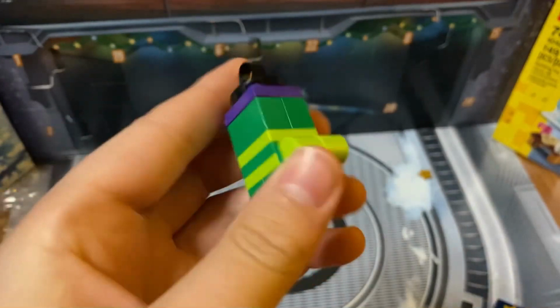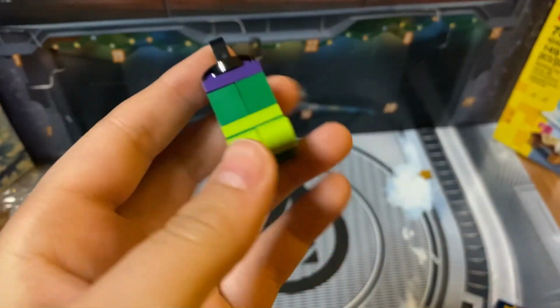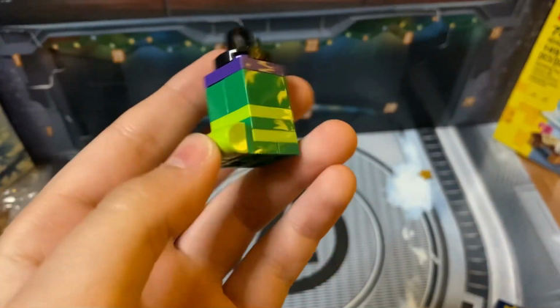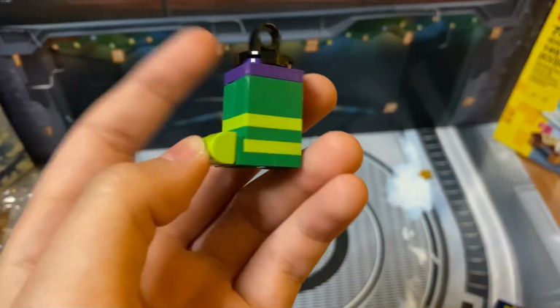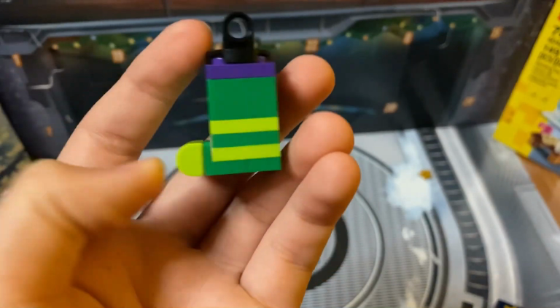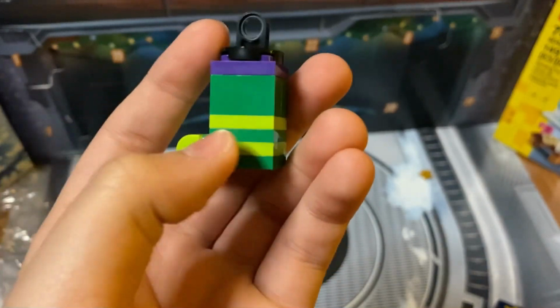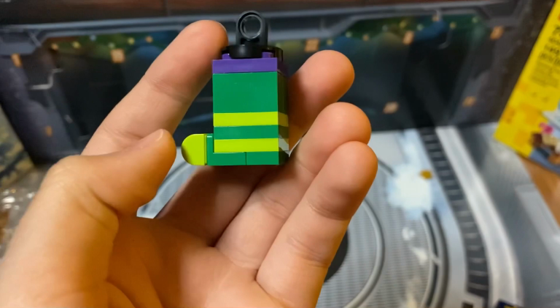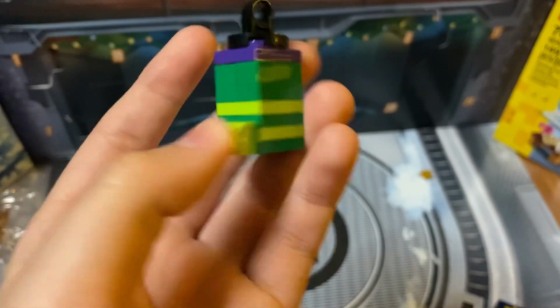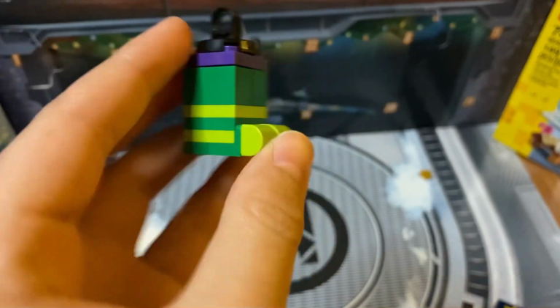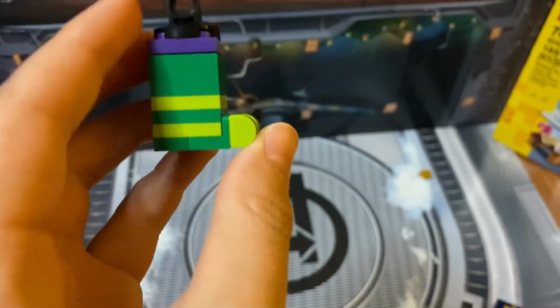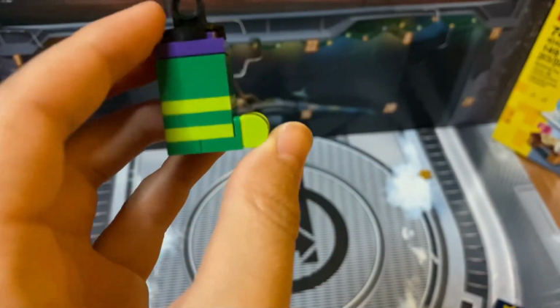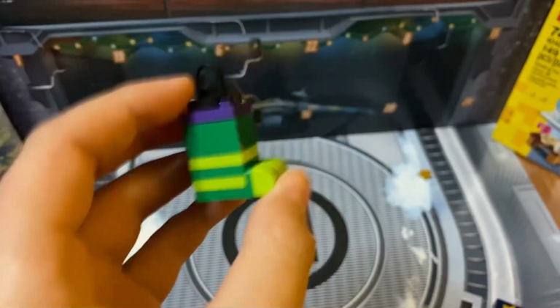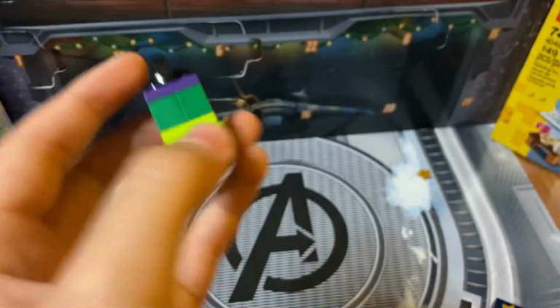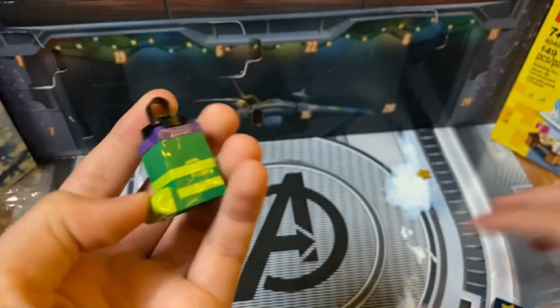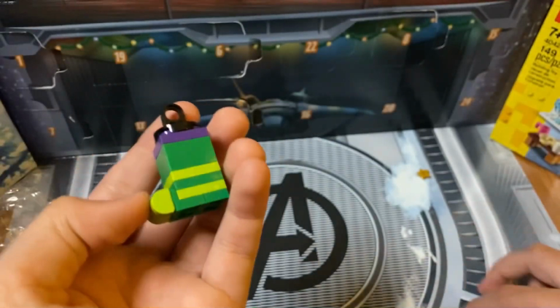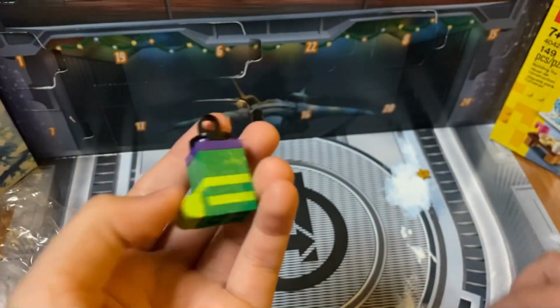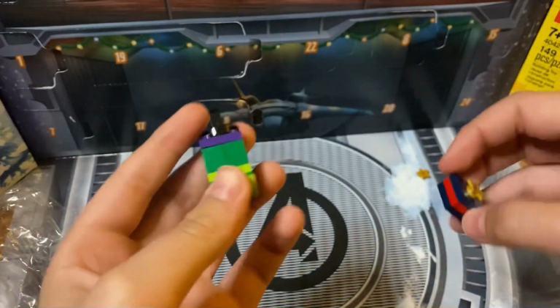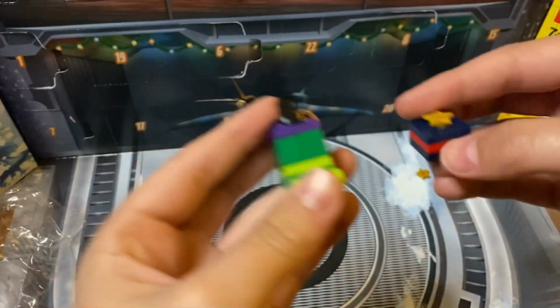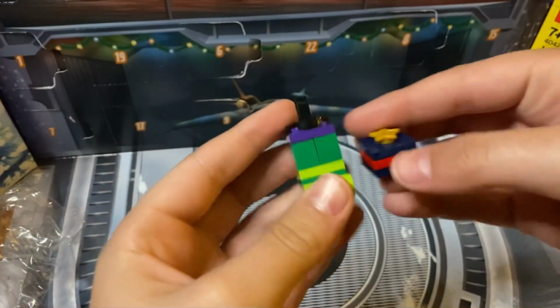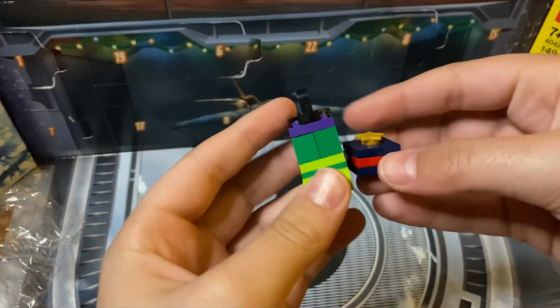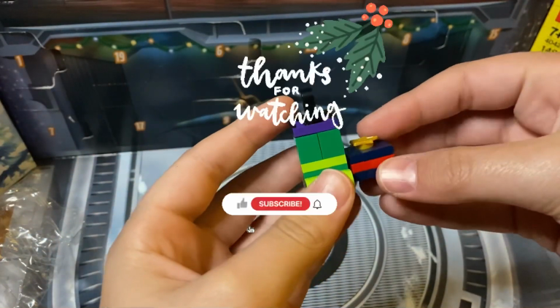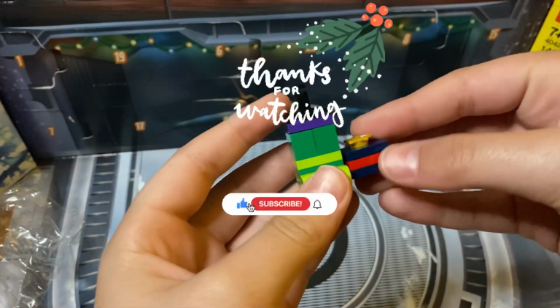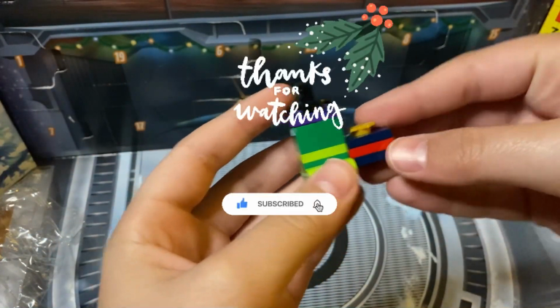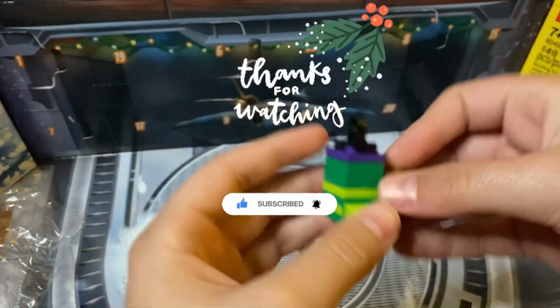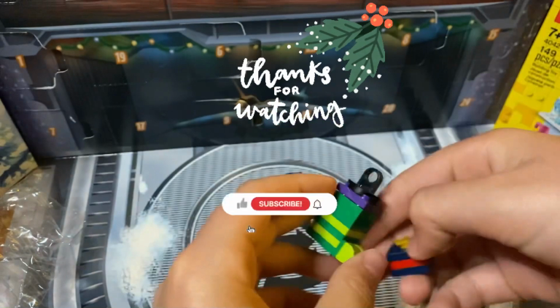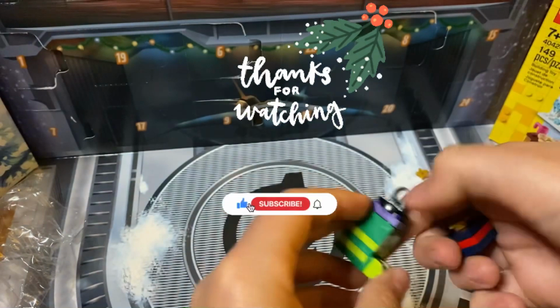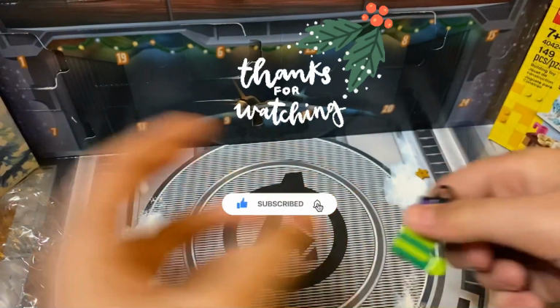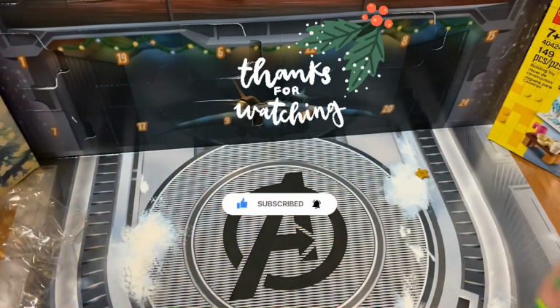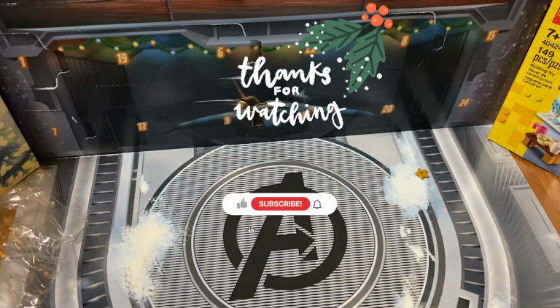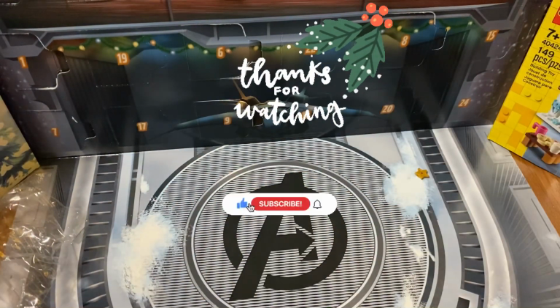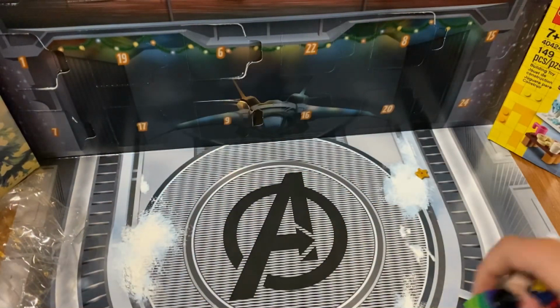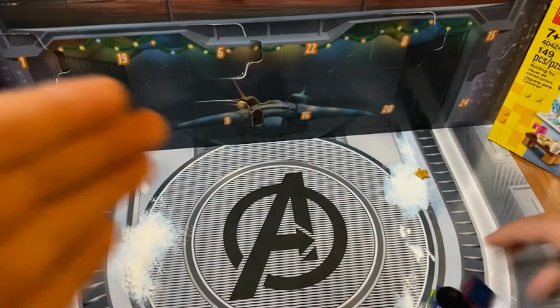Here are the two builds we got: a present and what looks to be like a Hulk stocking — very nice. These are two very cool mini builds, thank you for watching and I'll see you tomorrow.